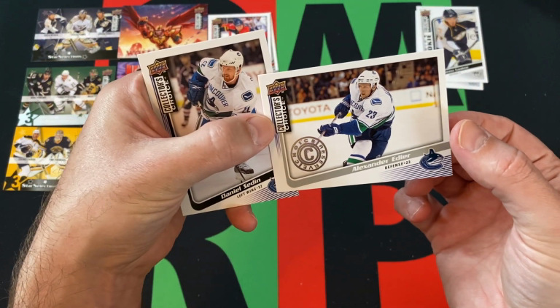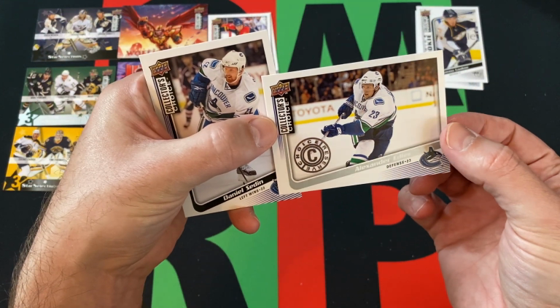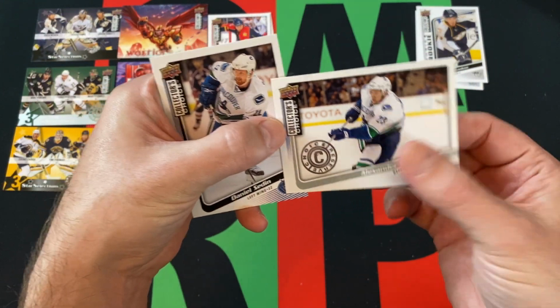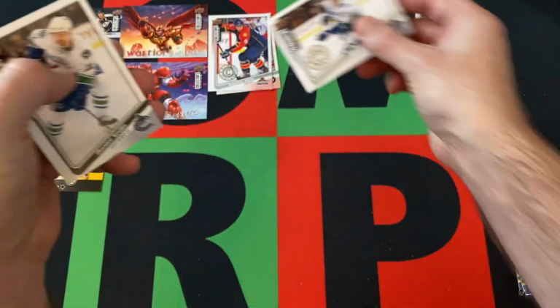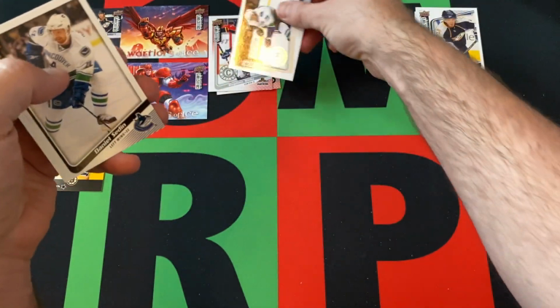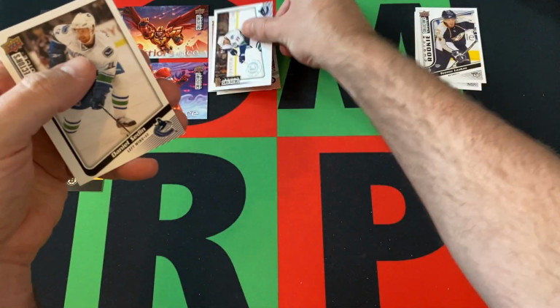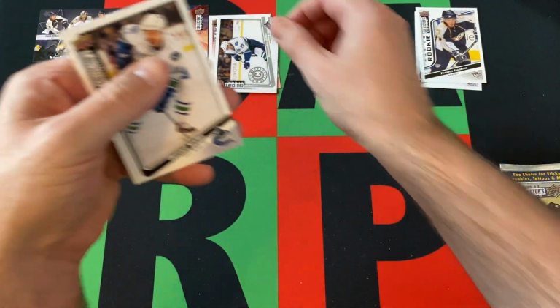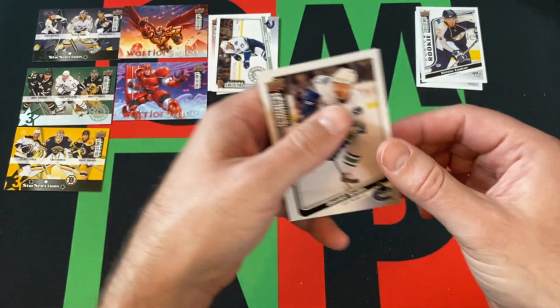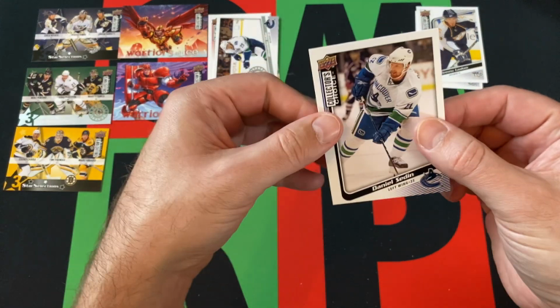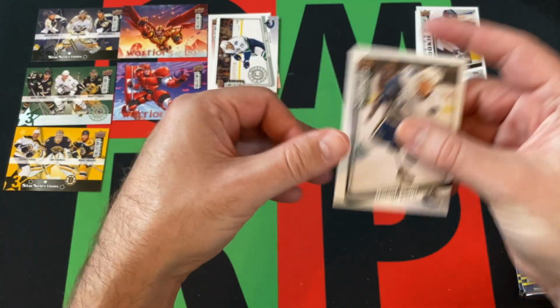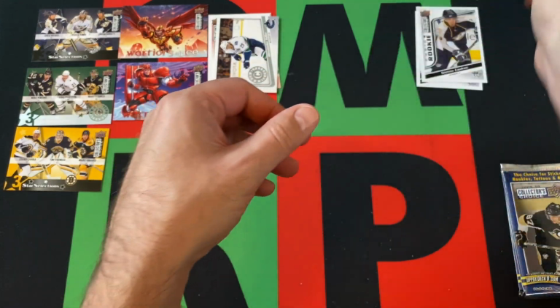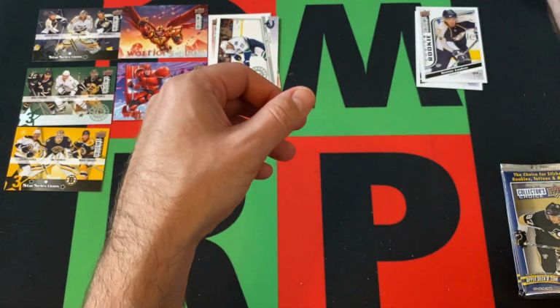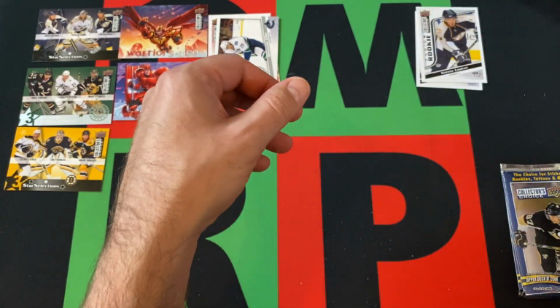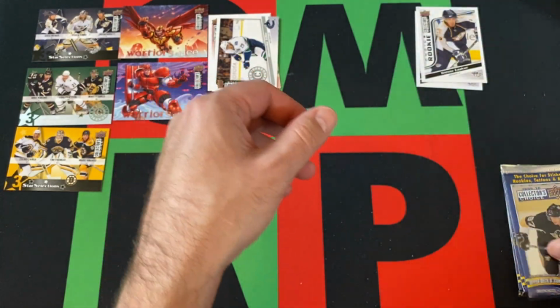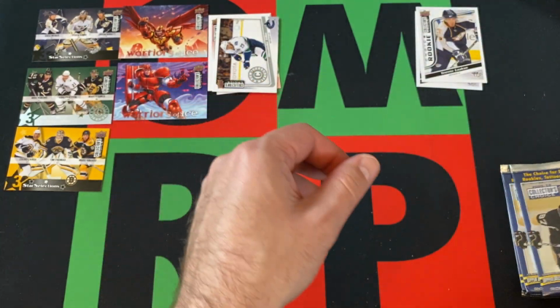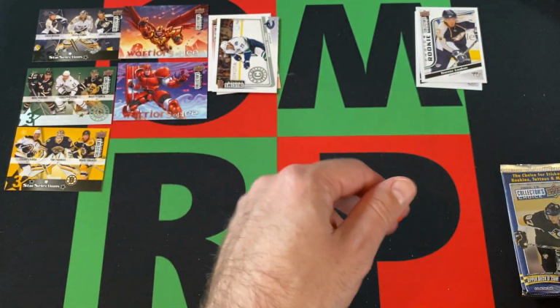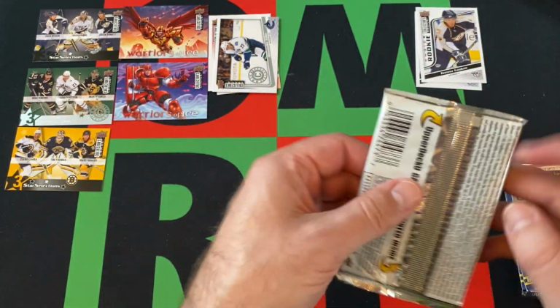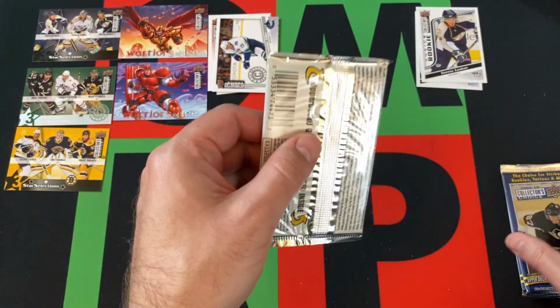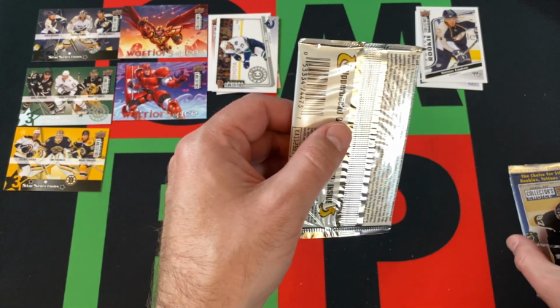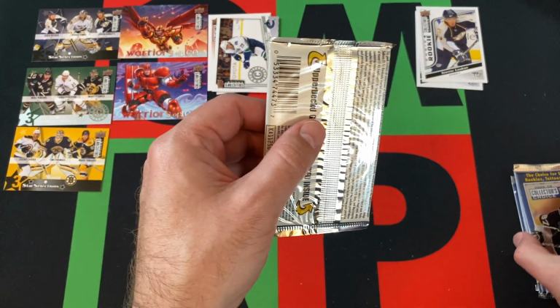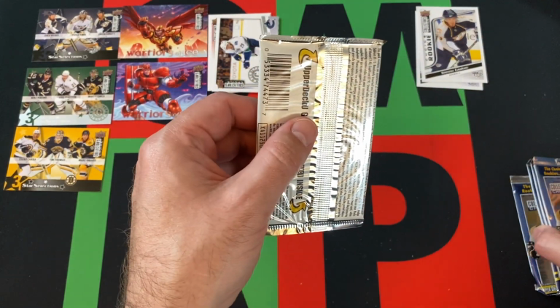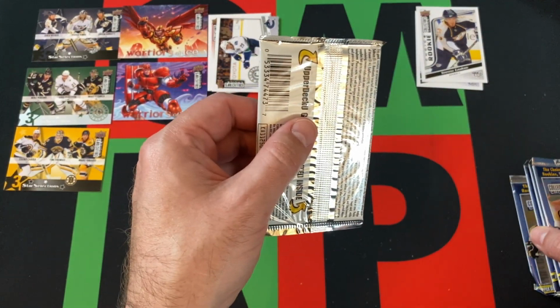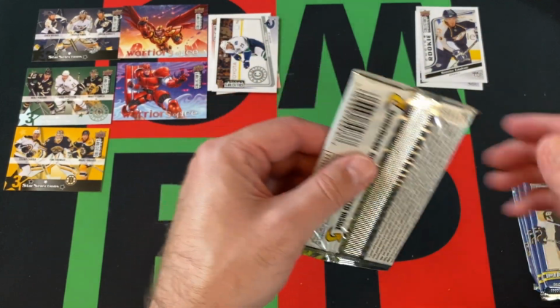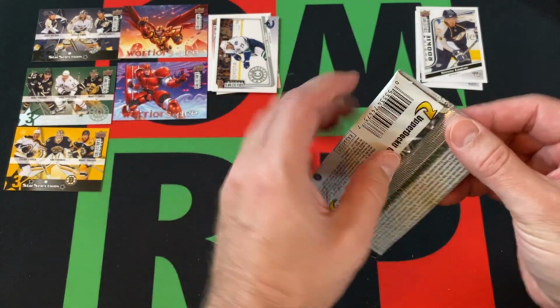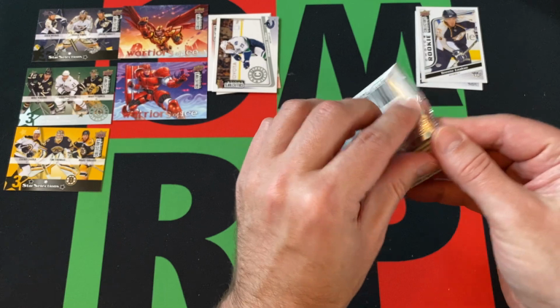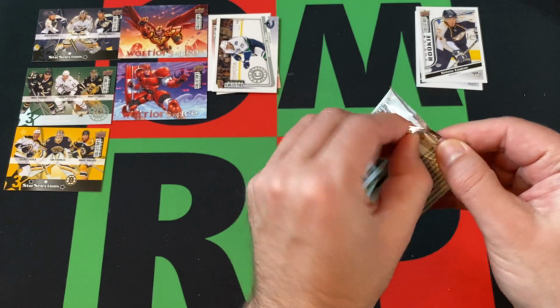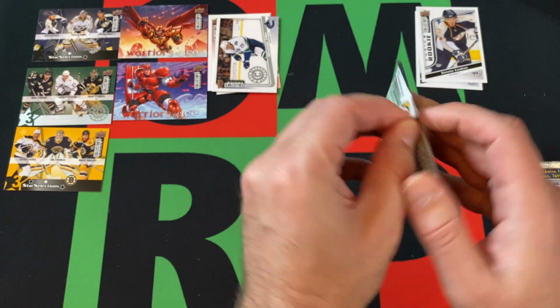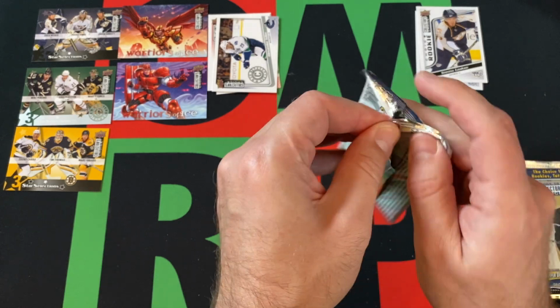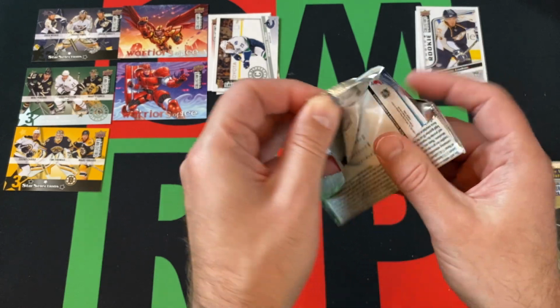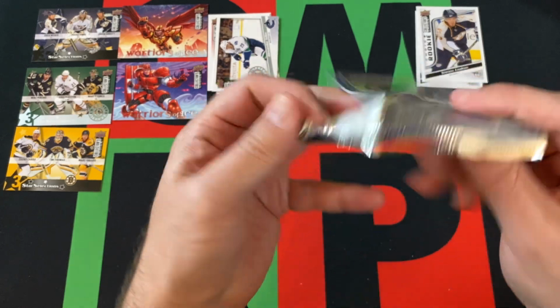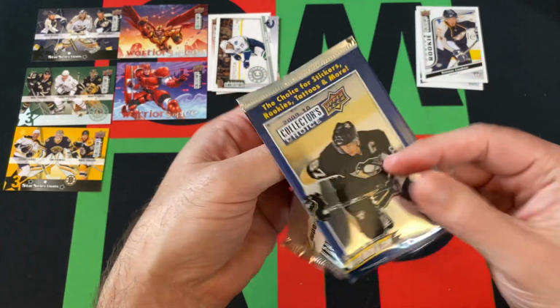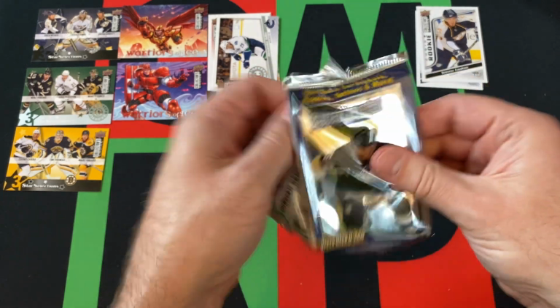Alexander Edler, Choice Reserve, and Daniel Sedin. Okay. We're getting down there — five more packs to go.